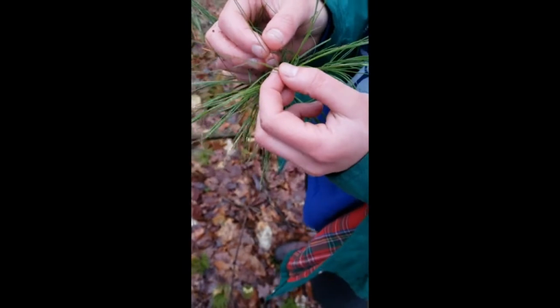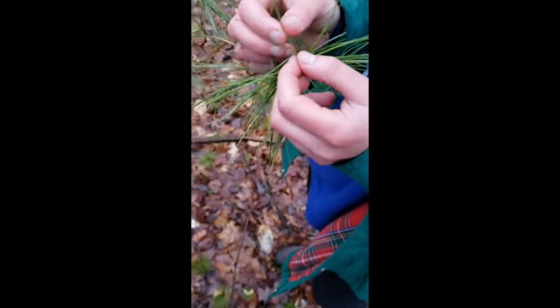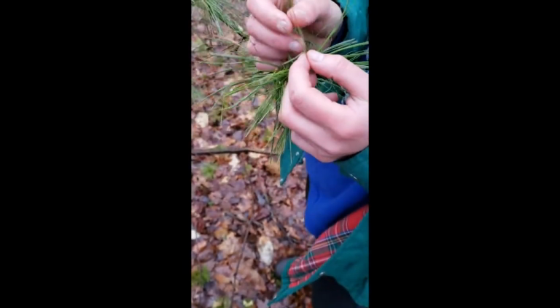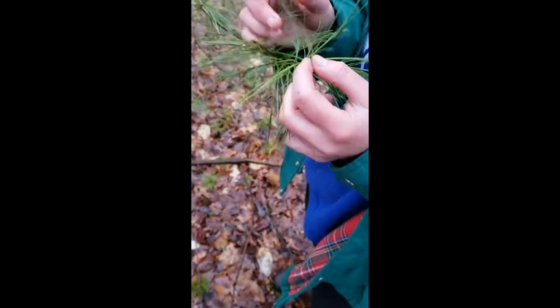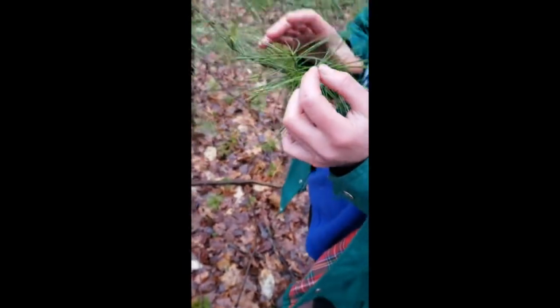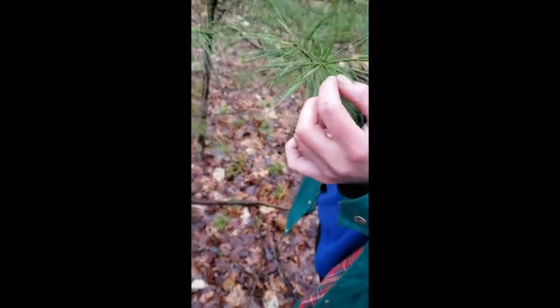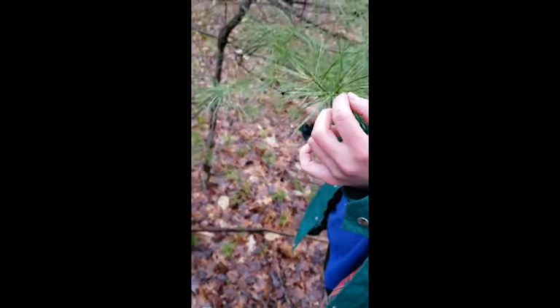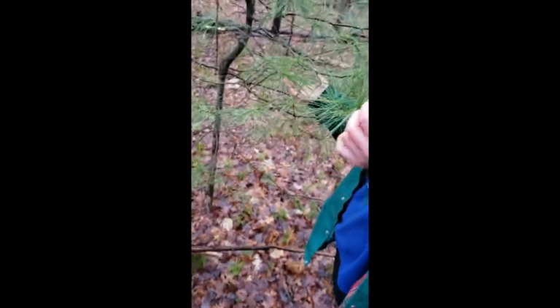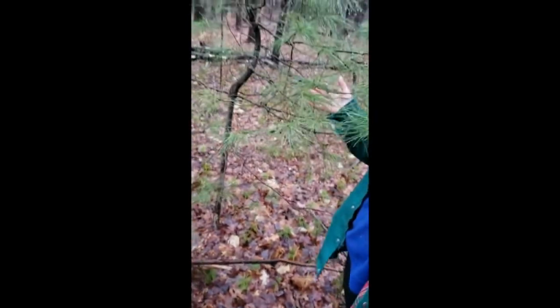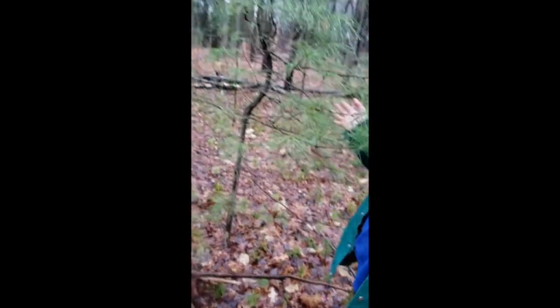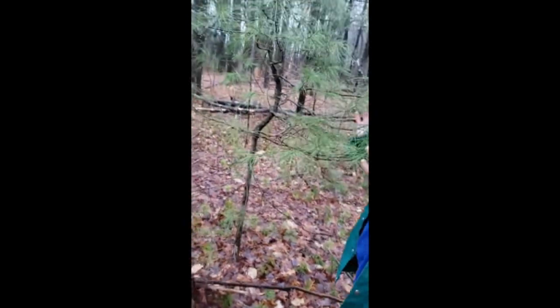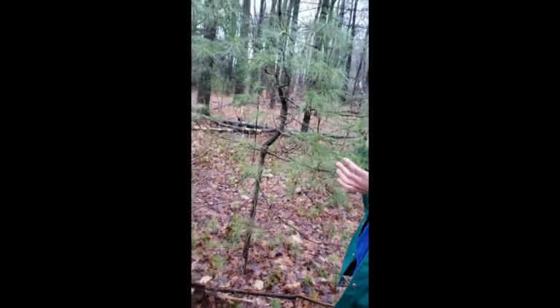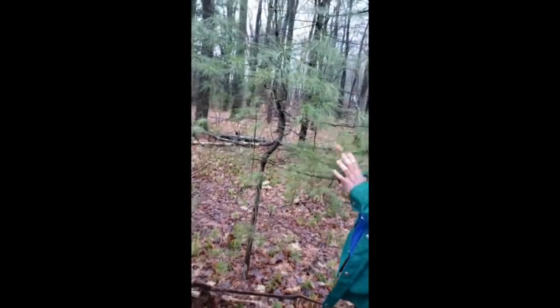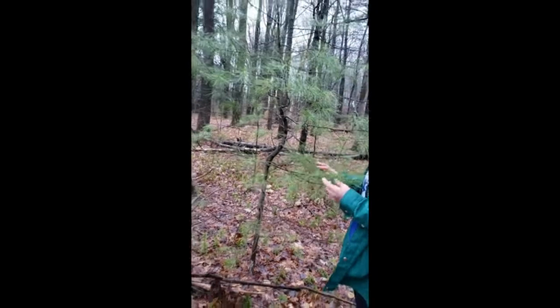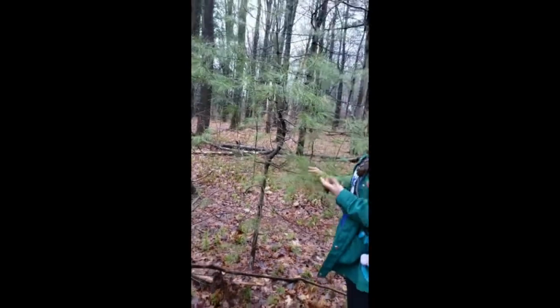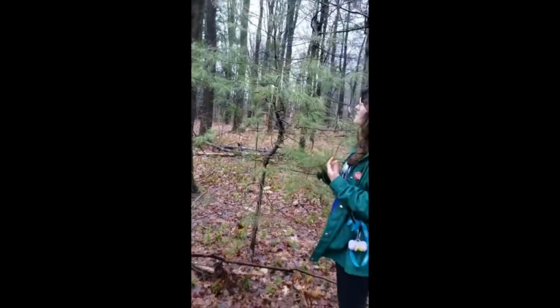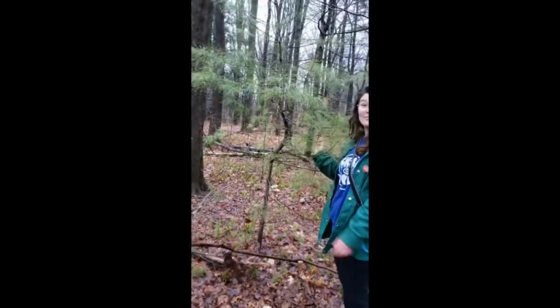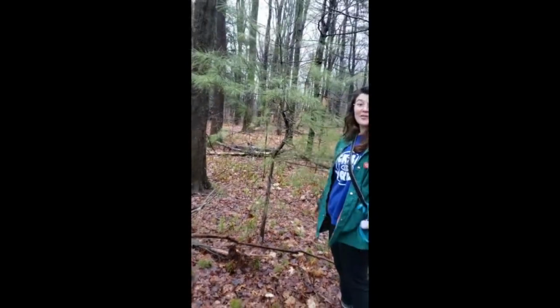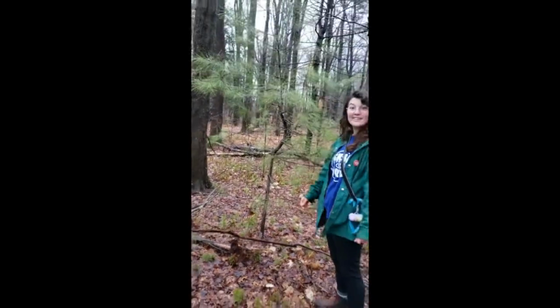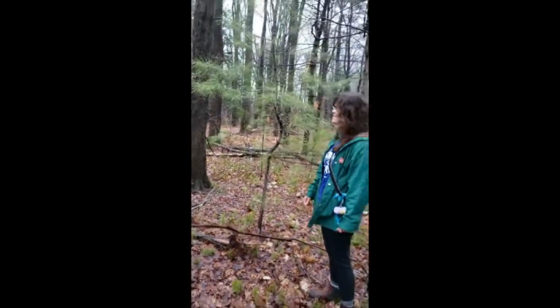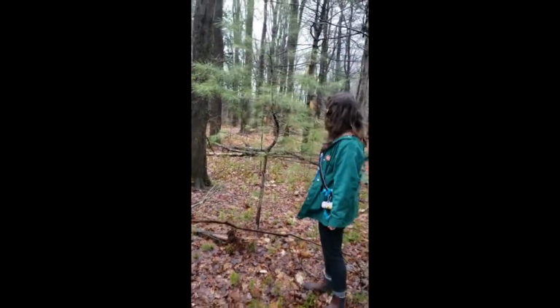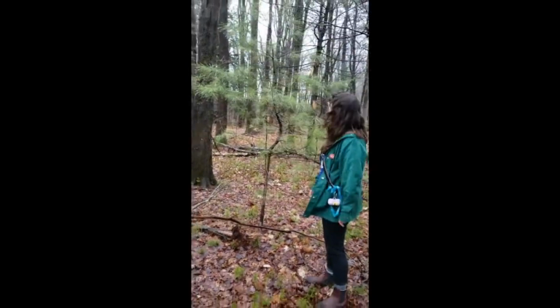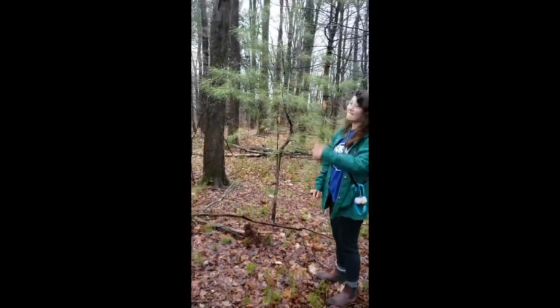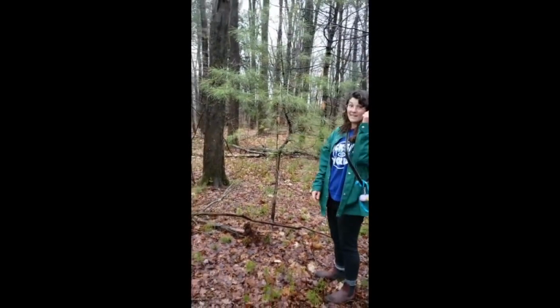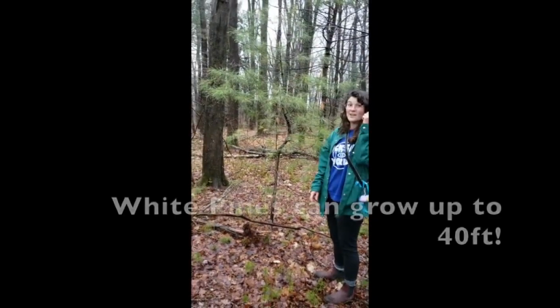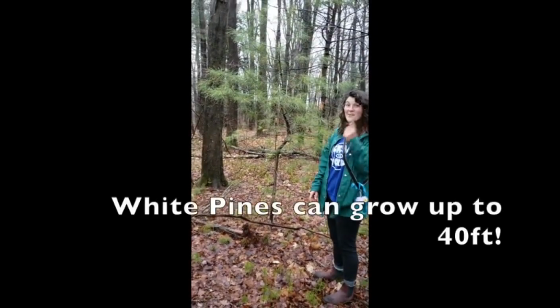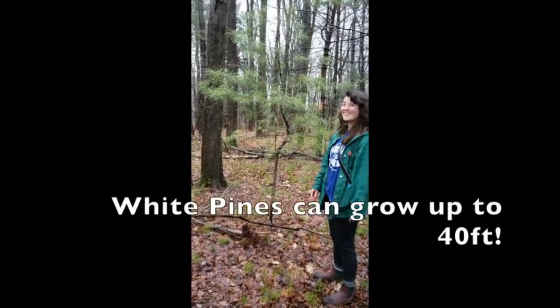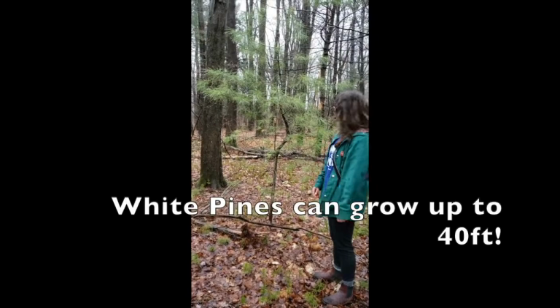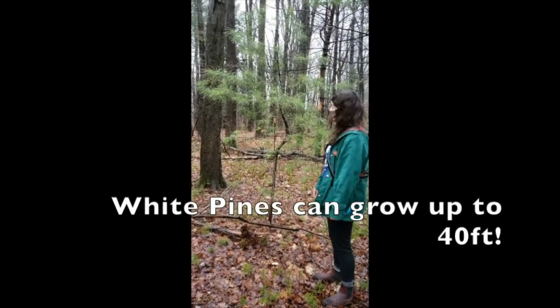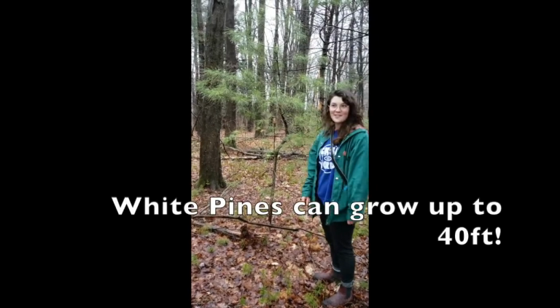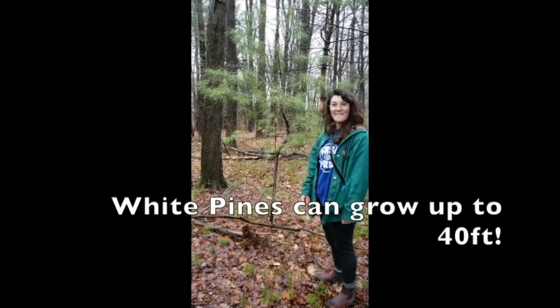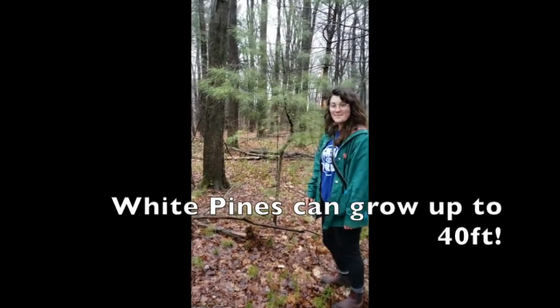If it had three needles, you would know it was a red pine. Right now this one is looking pretty healthy — a little small, but it'll get pretty high up there. Let's go find some more.